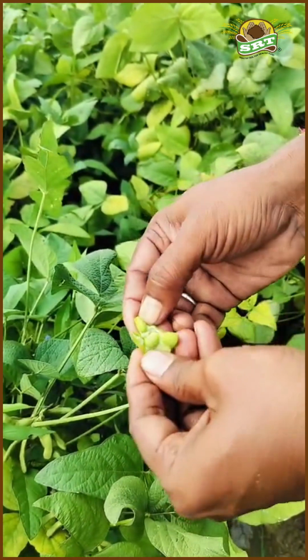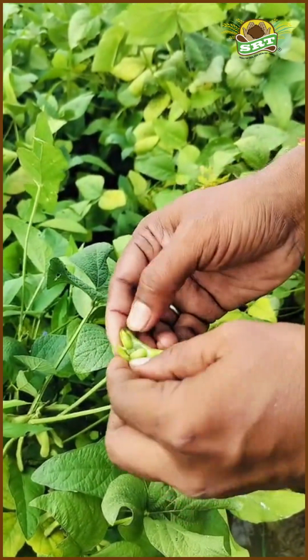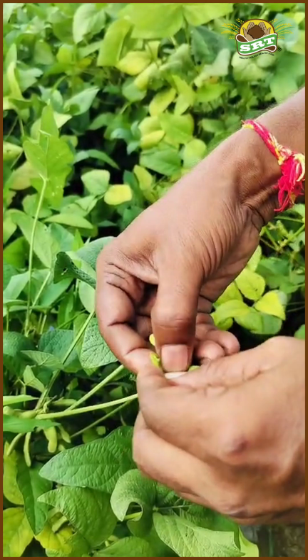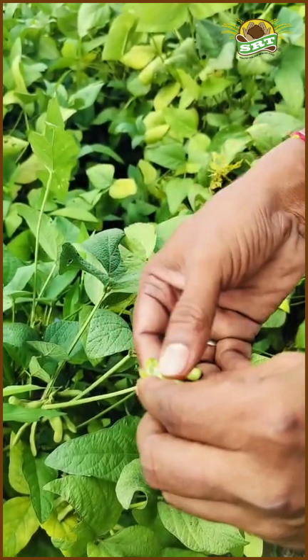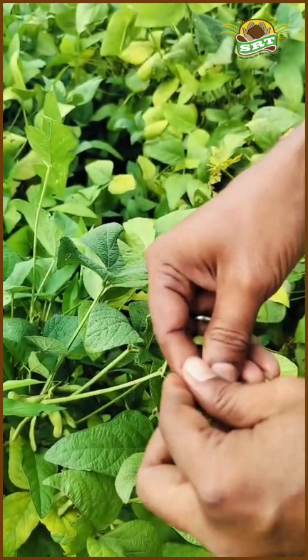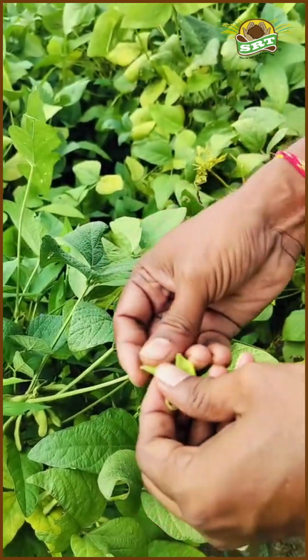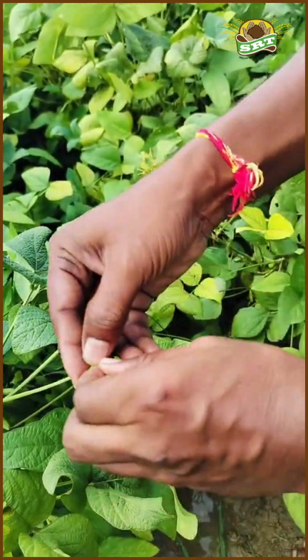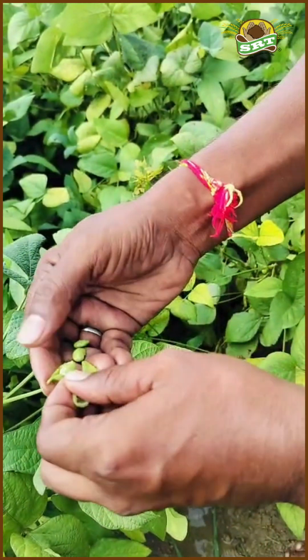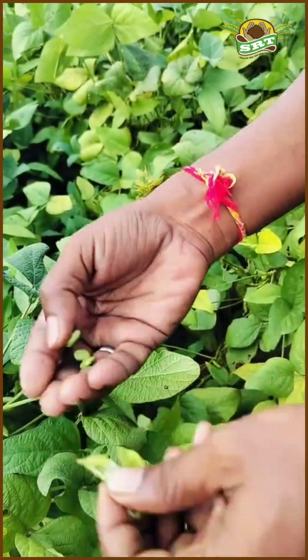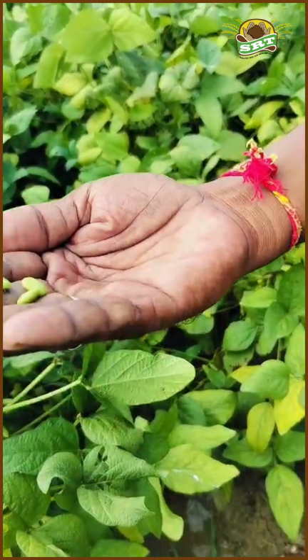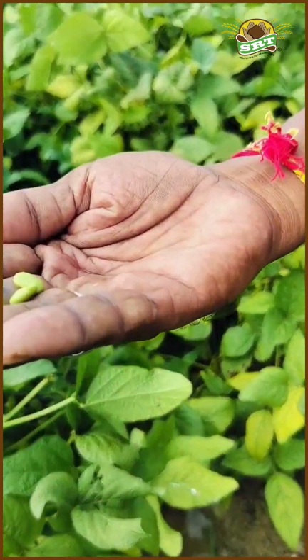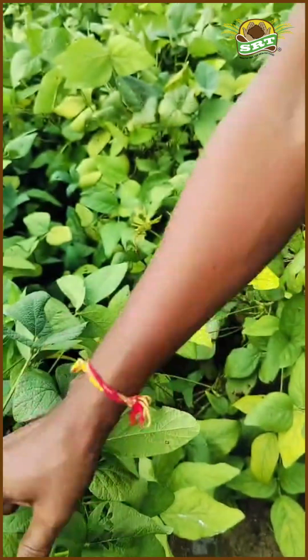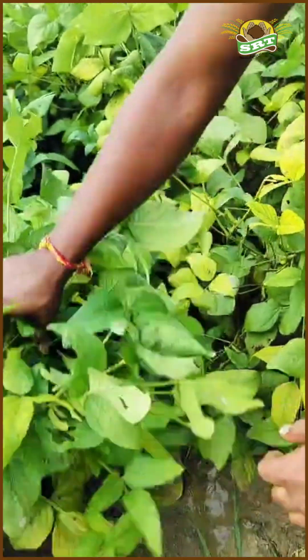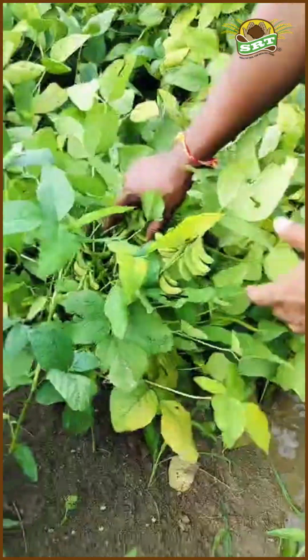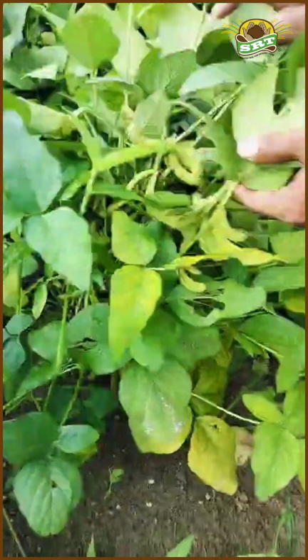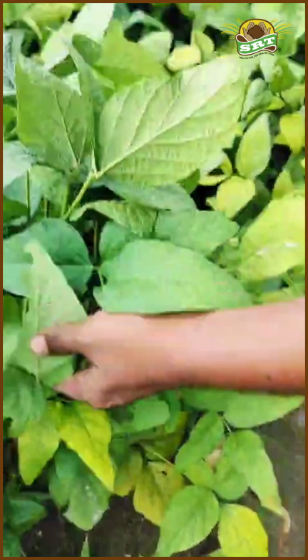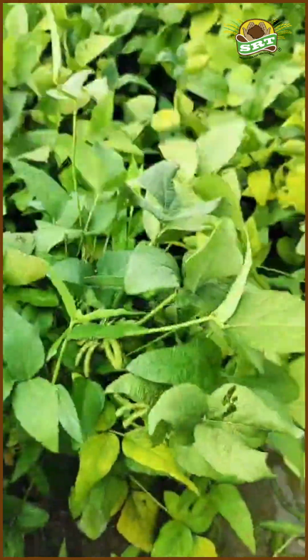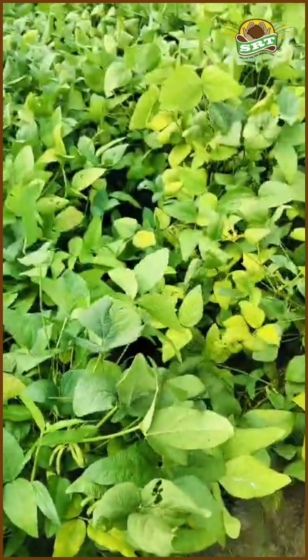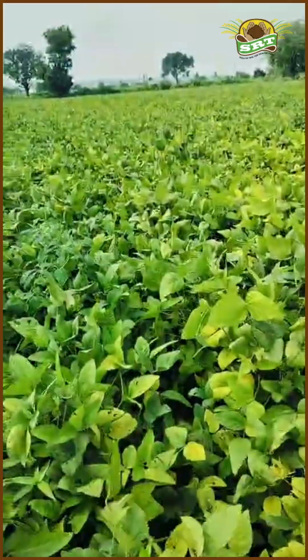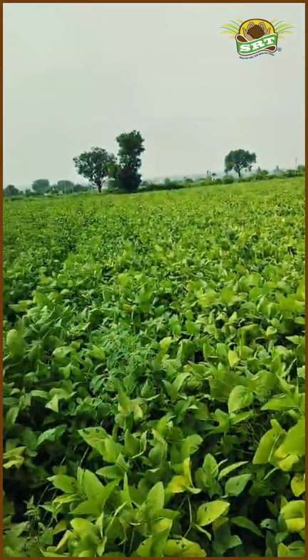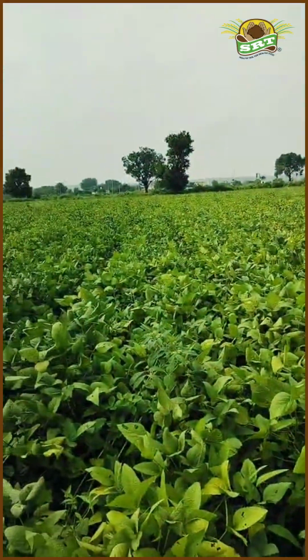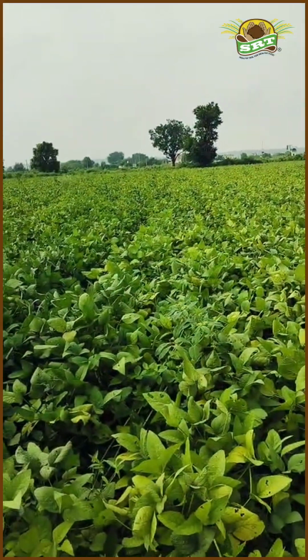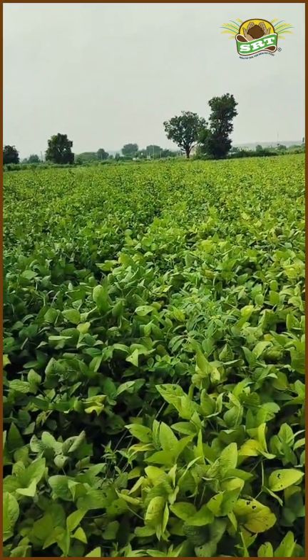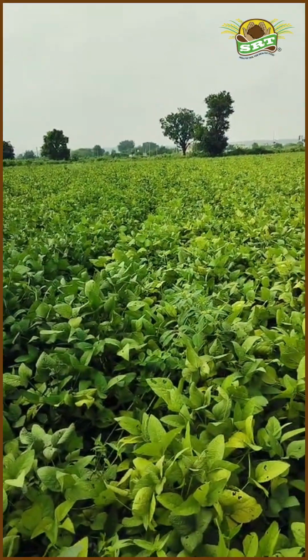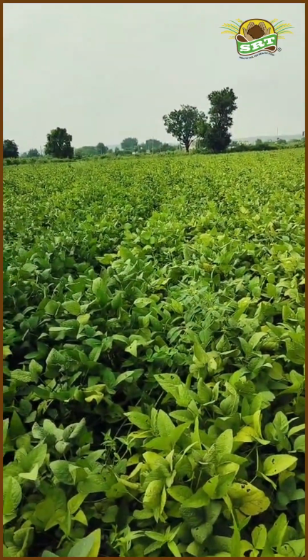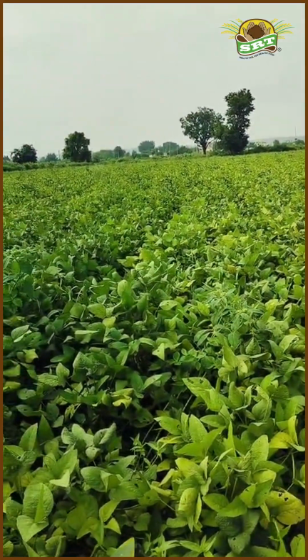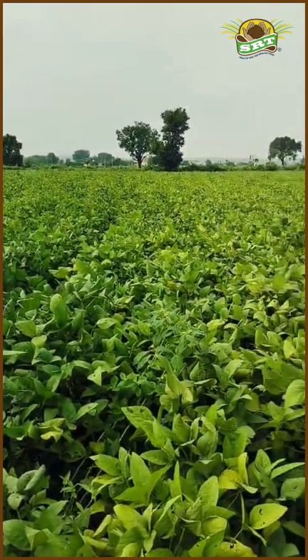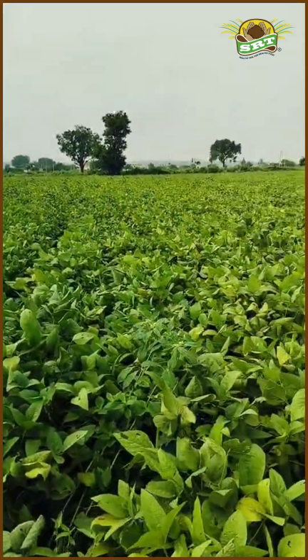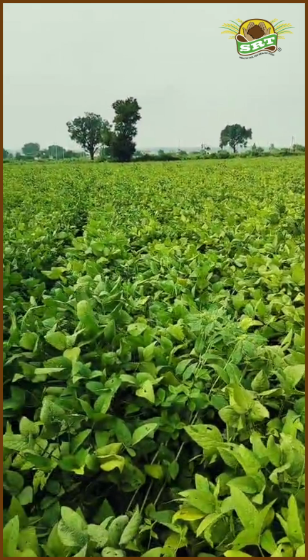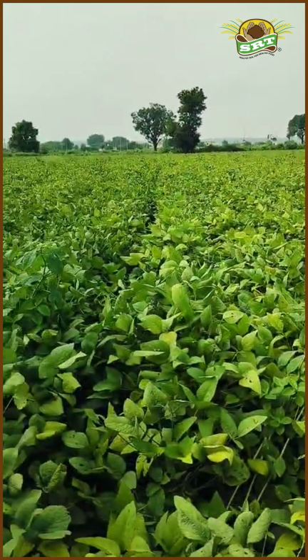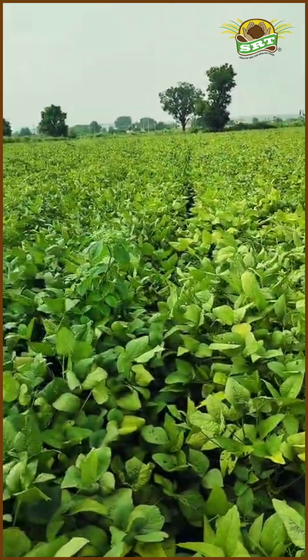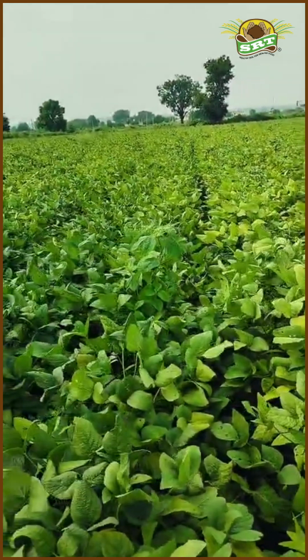We are all proud members of the SRT family. I want to thank the entire SRT team. This technology has brought us significant benefits and despite the waterlogging conditions, our crops are healthy and thriving. Thank you.